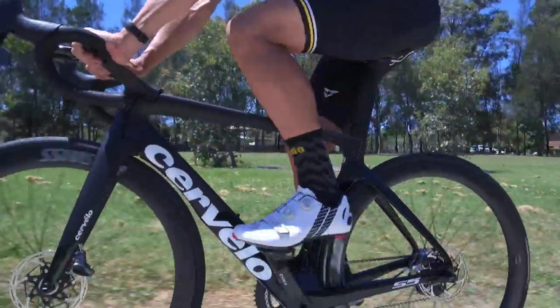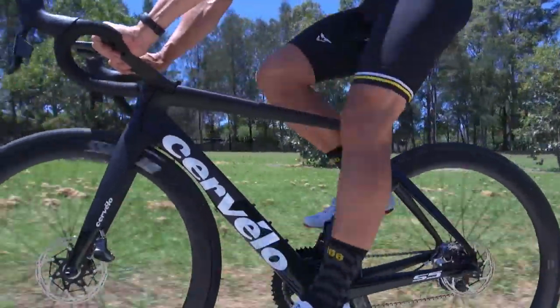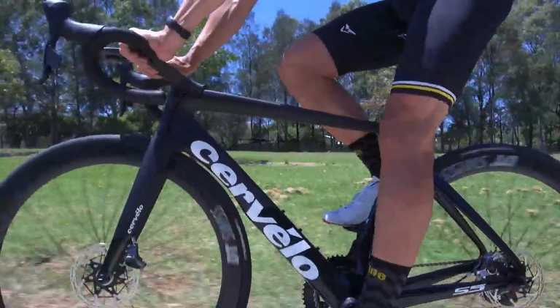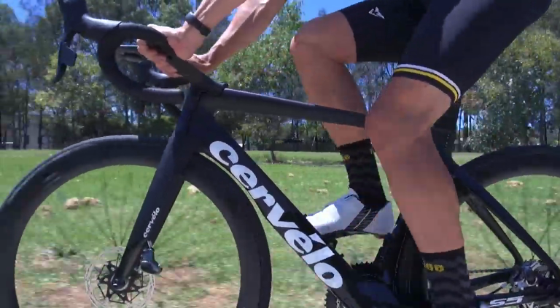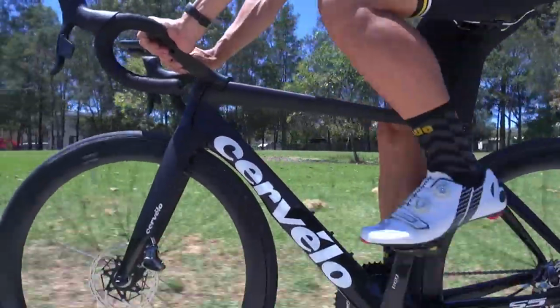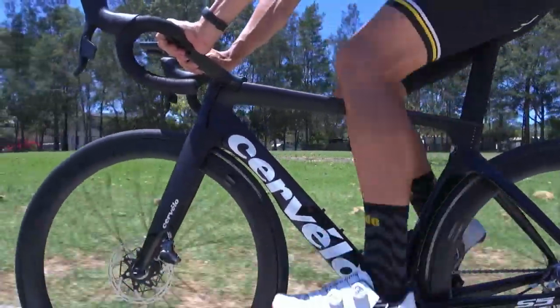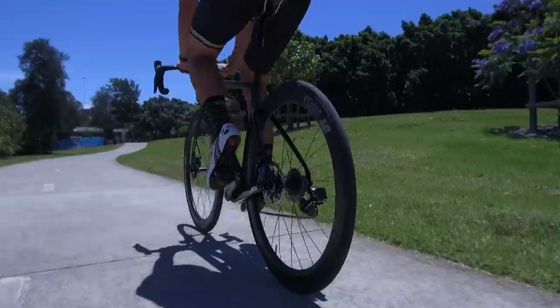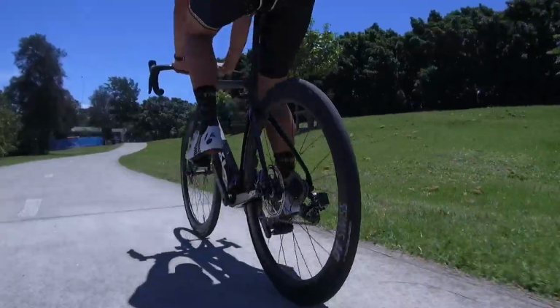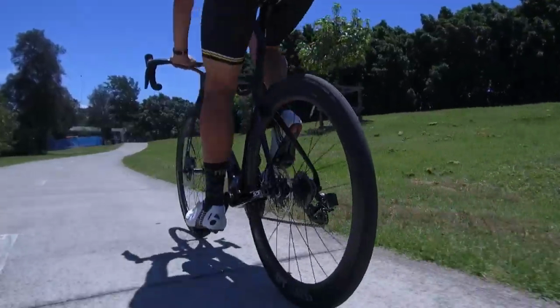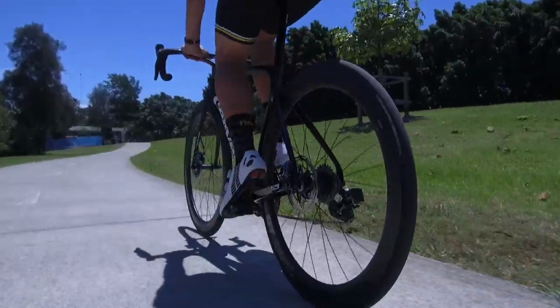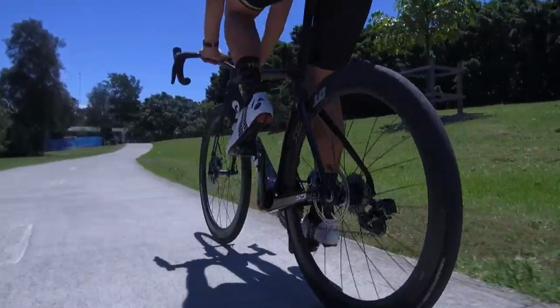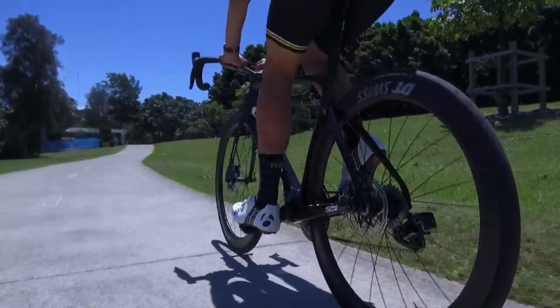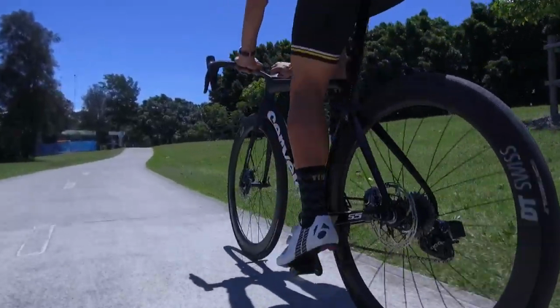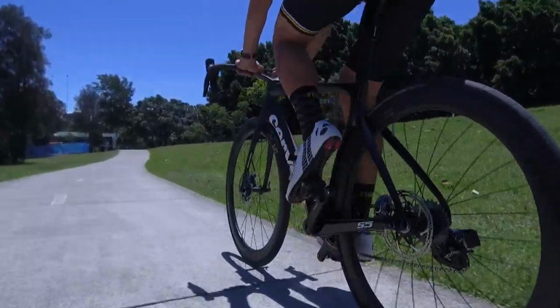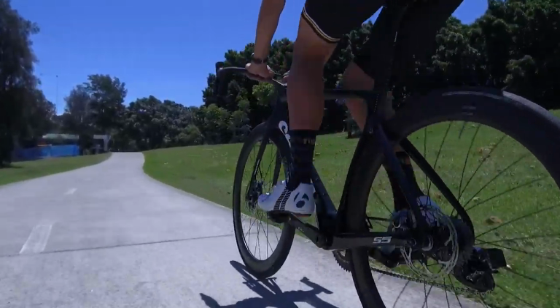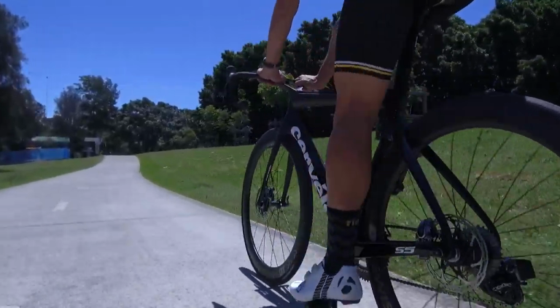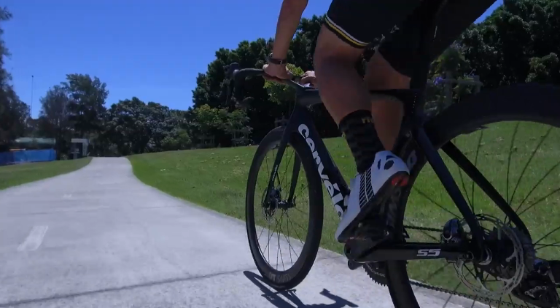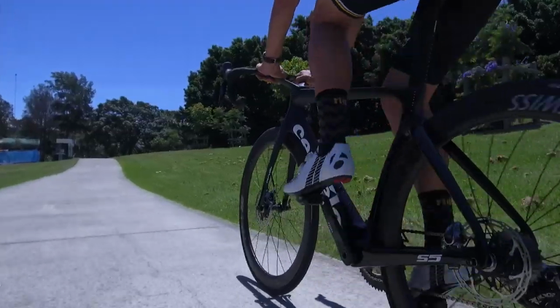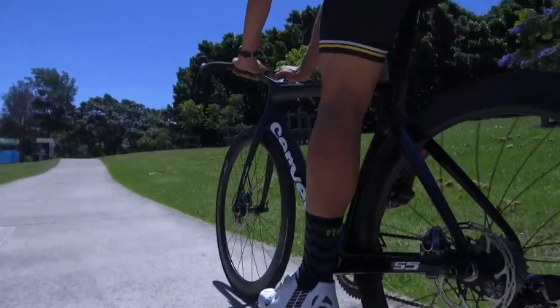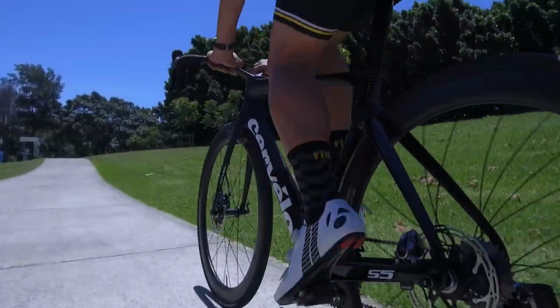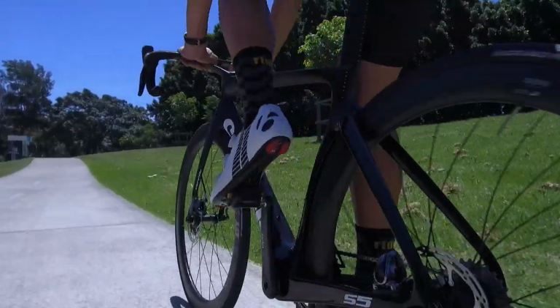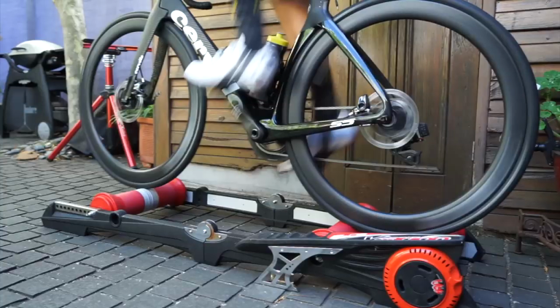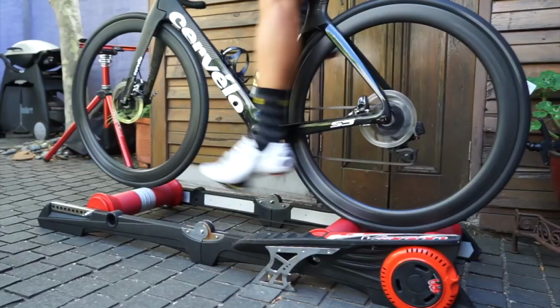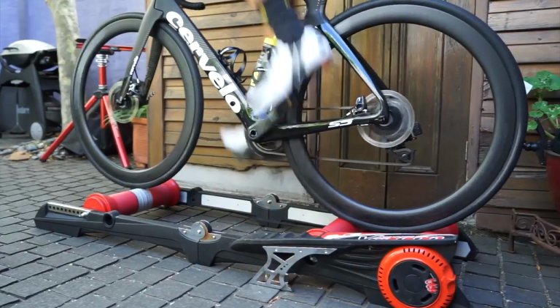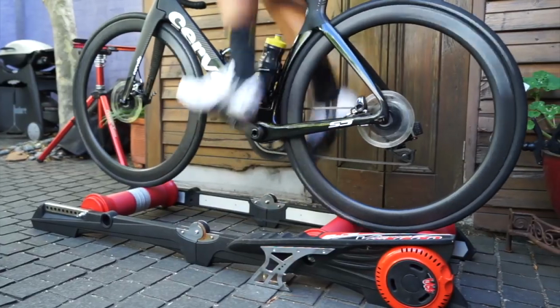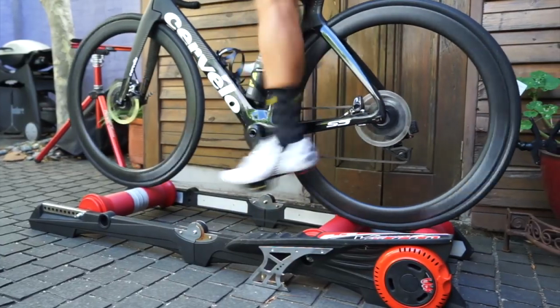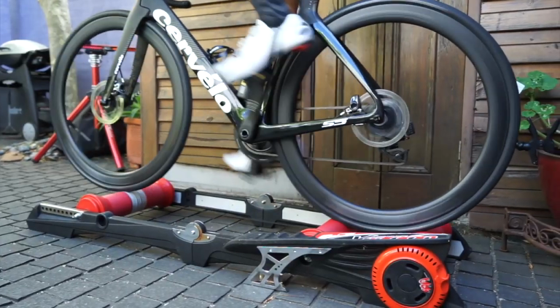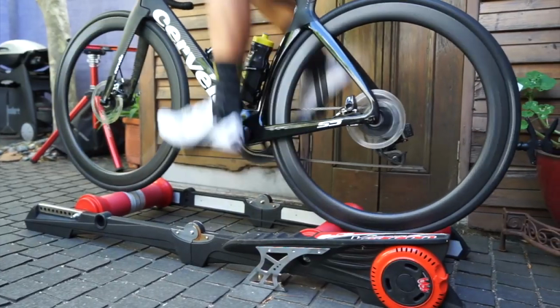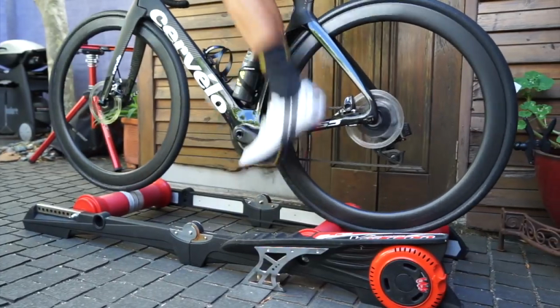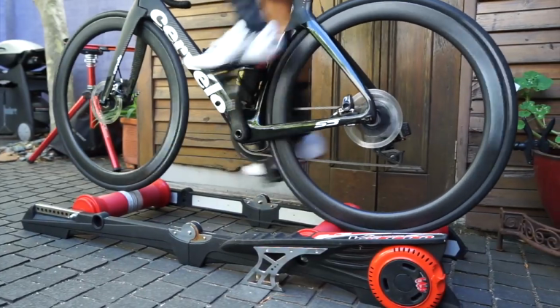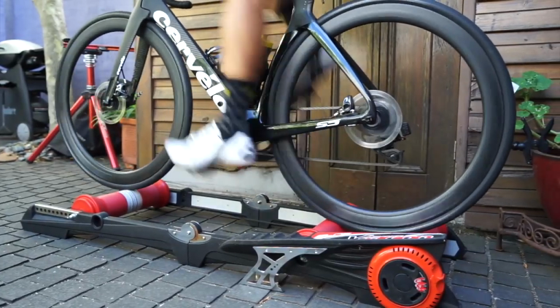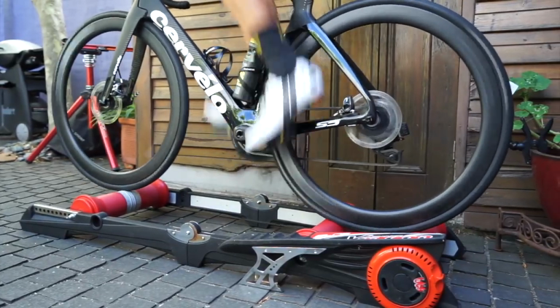I've really enjoyed this bike. I feel like I'm going faster than I do on my Focus. Won't be long before I have to give it back, so I thought I'd get comfortable while I still had the bike.